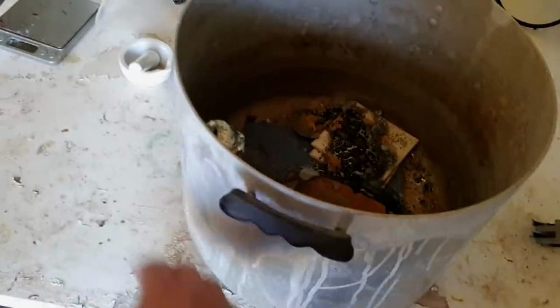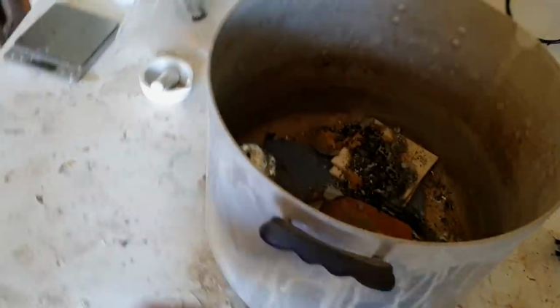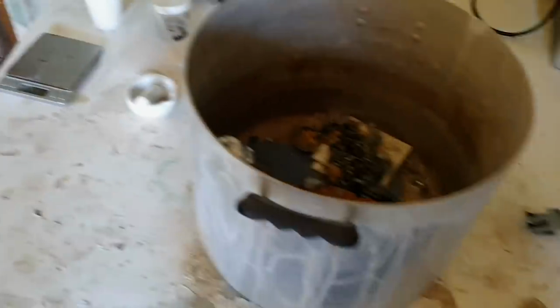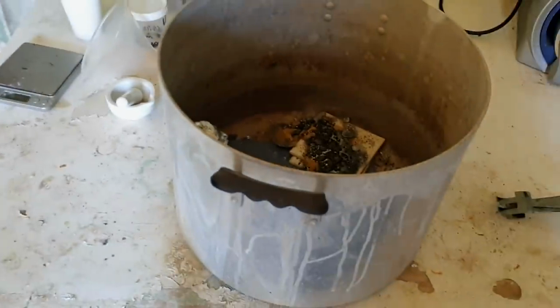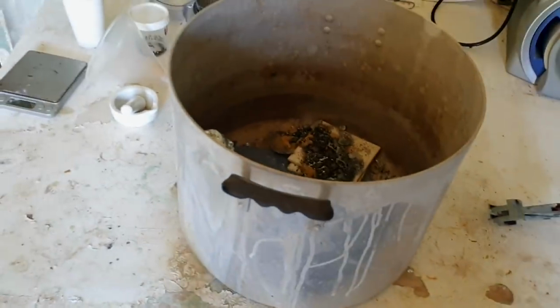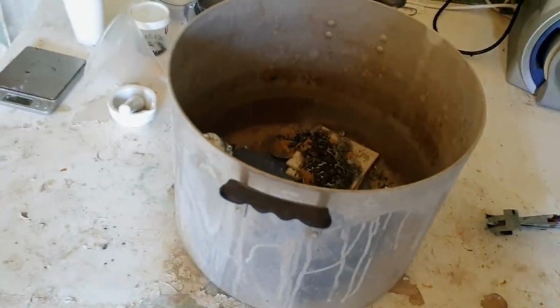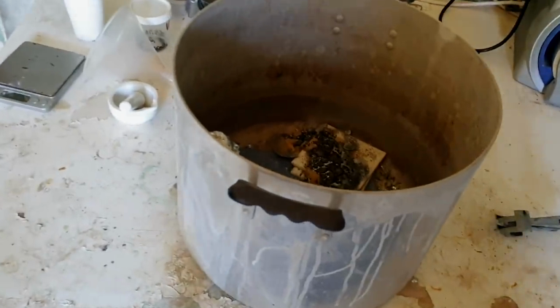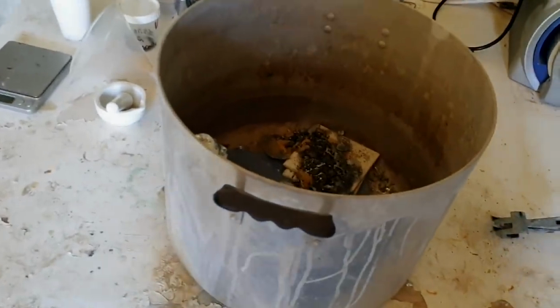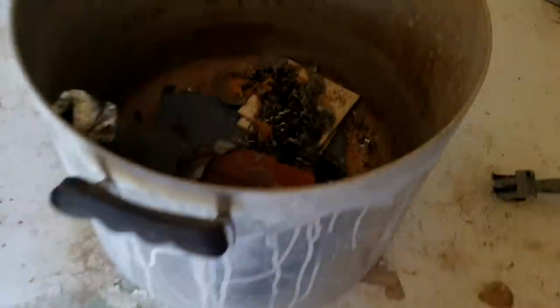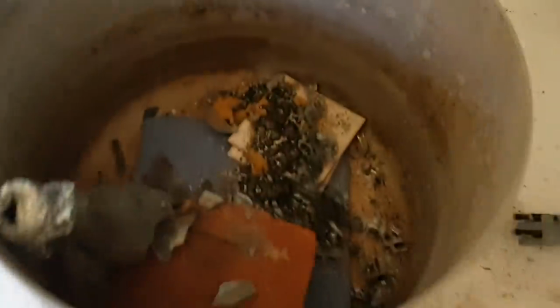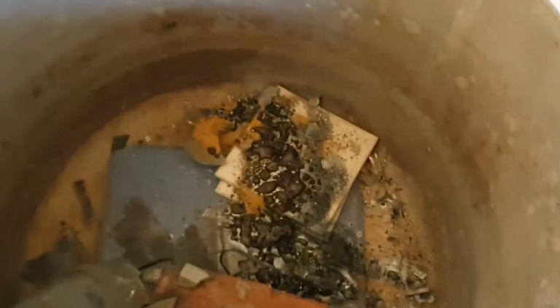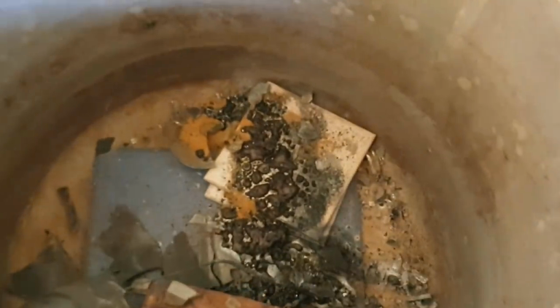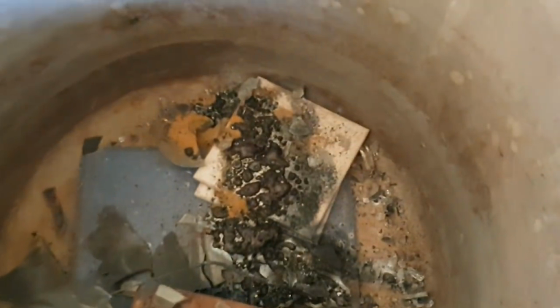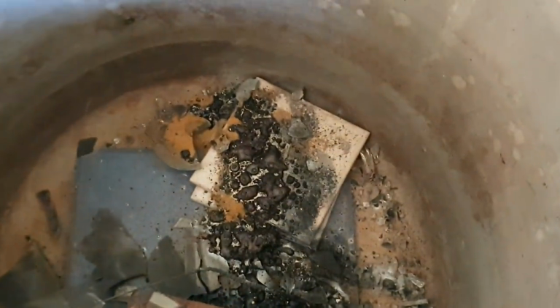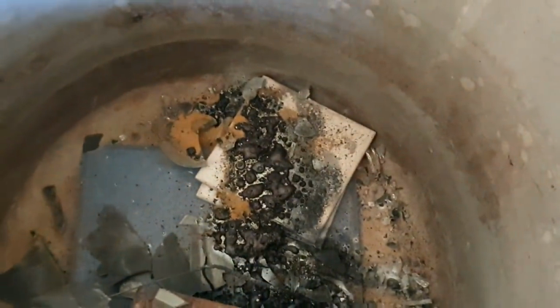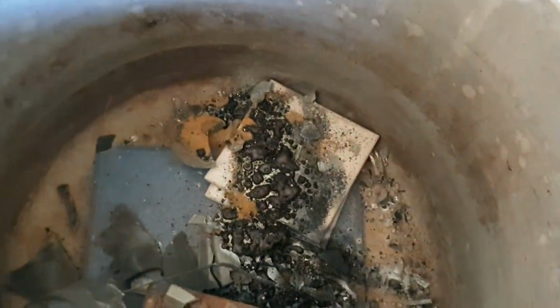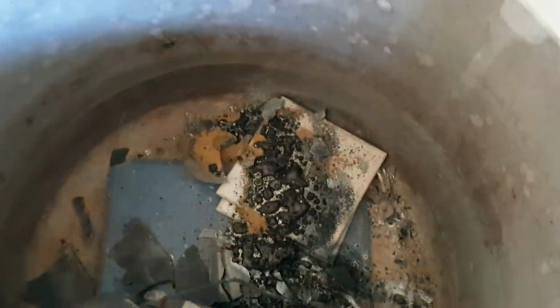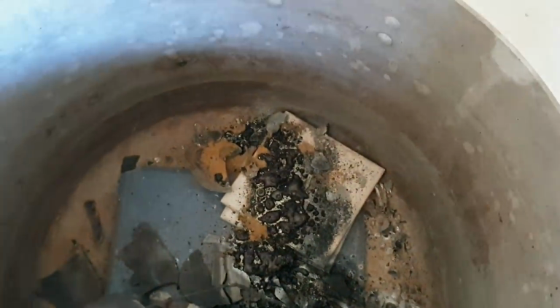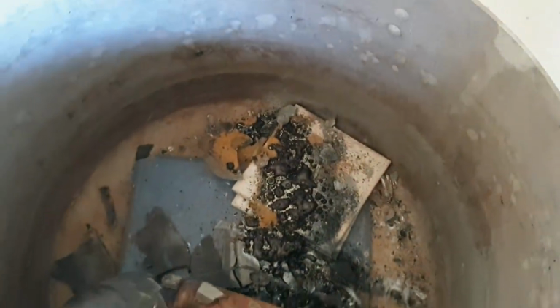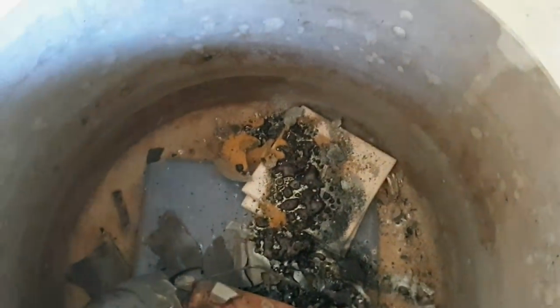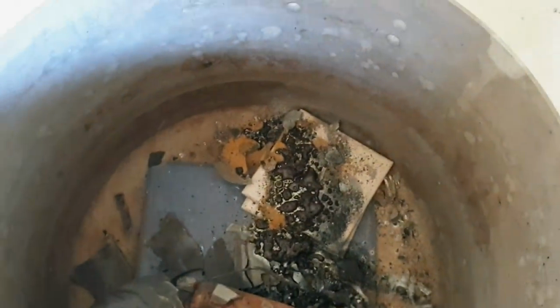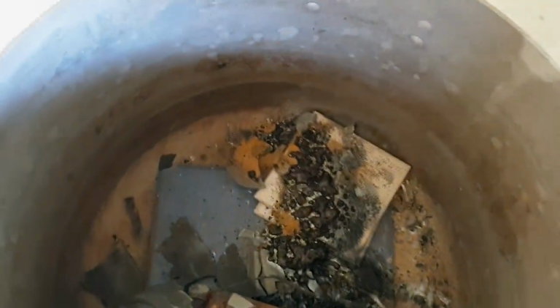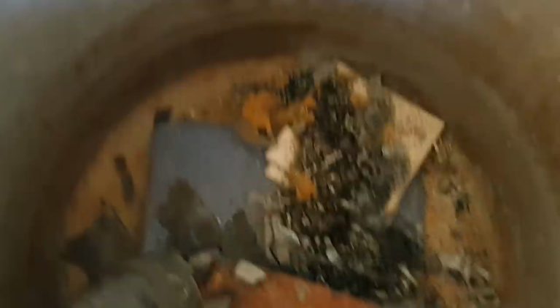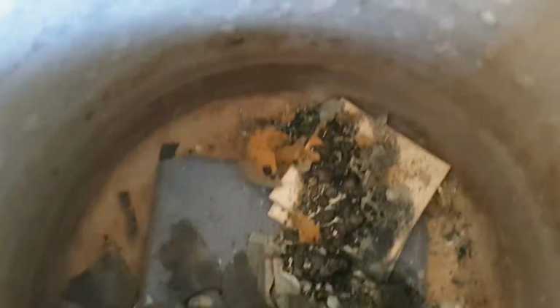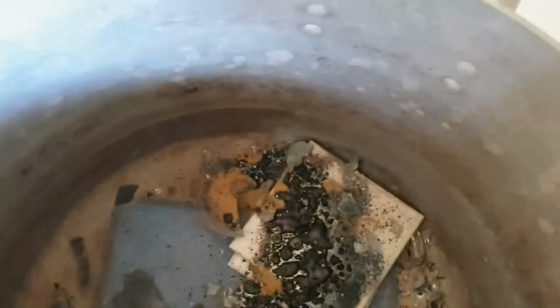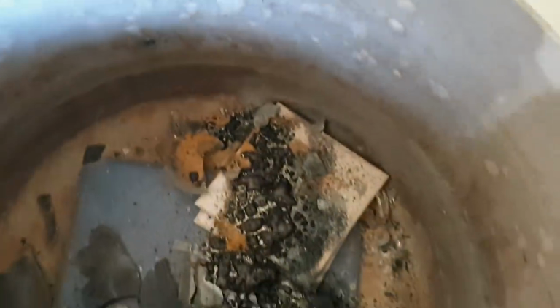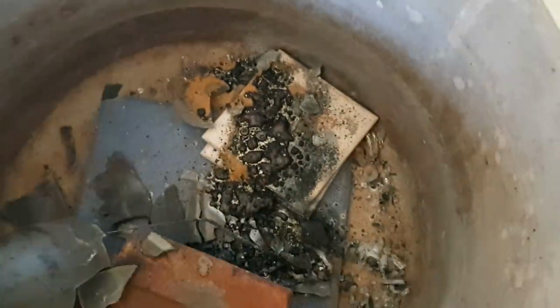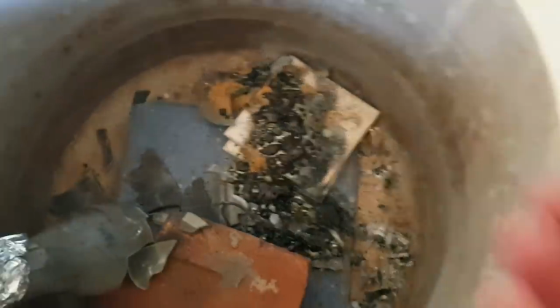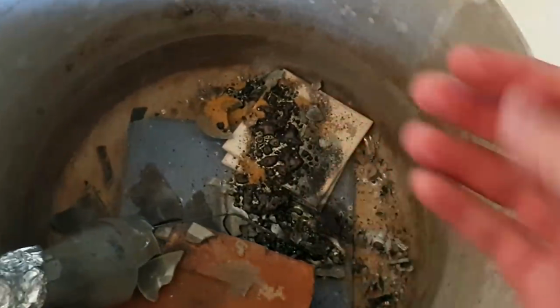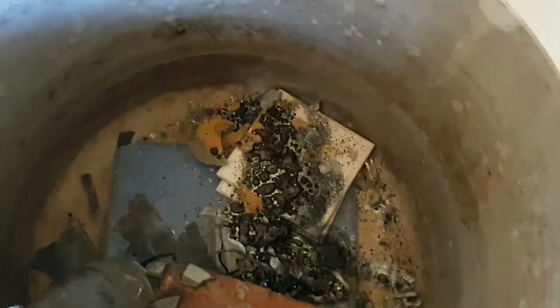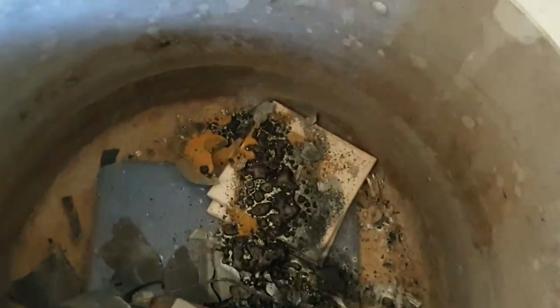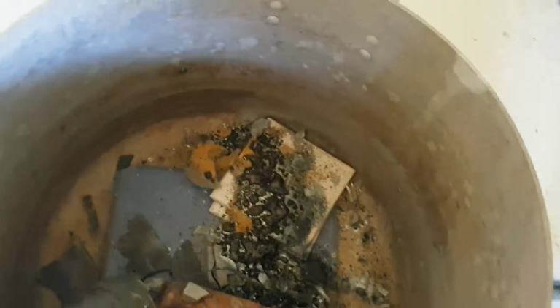So hot. Straight away we can see there's some unreacted mix in there, which is always disappointing because that's immediately lost yield. Doesn't look like a whole heap, but you obviously want that to go to completion.